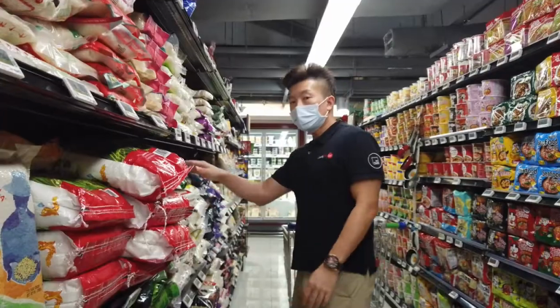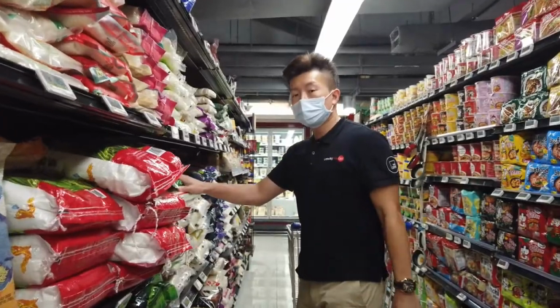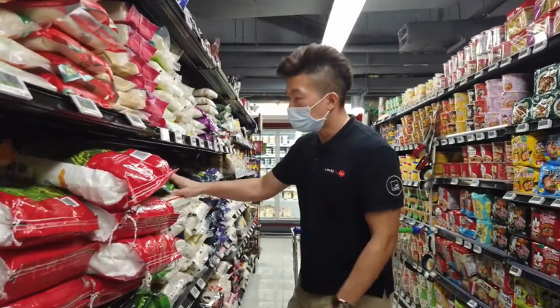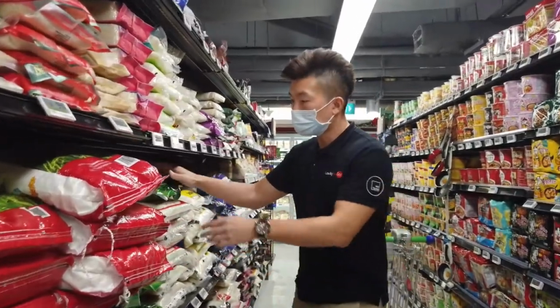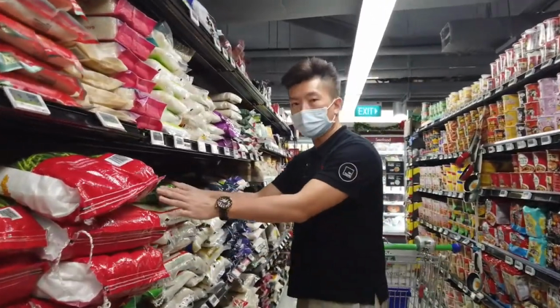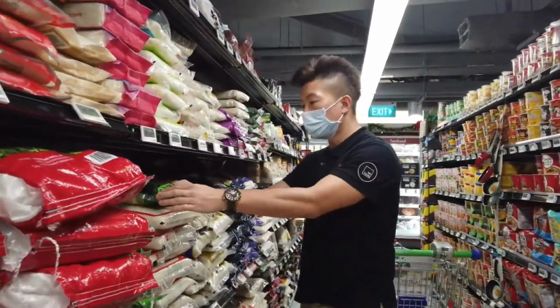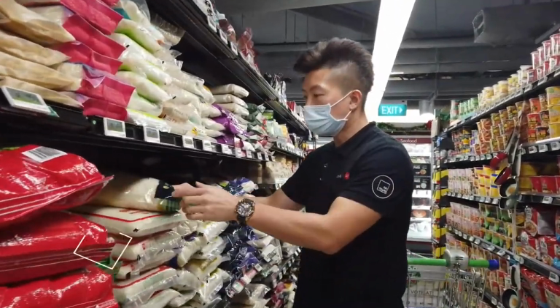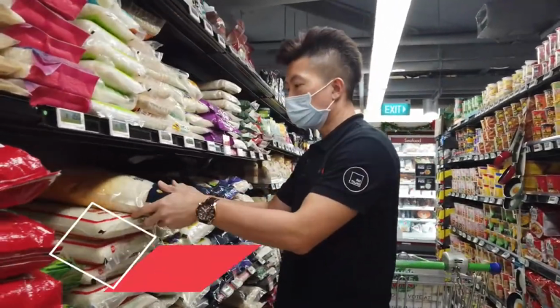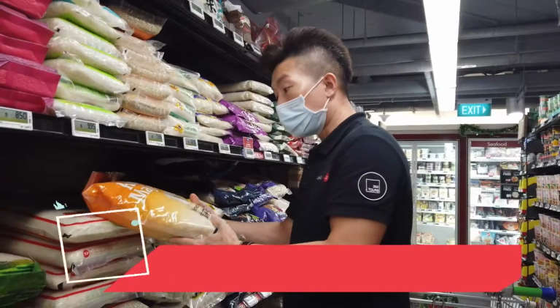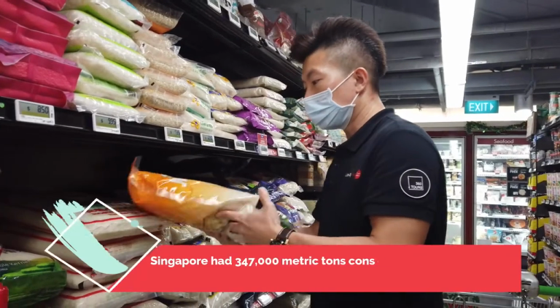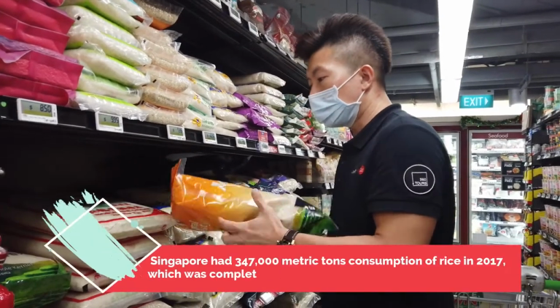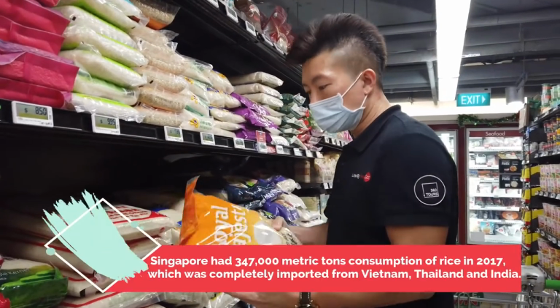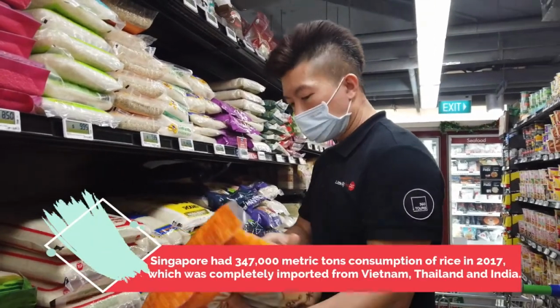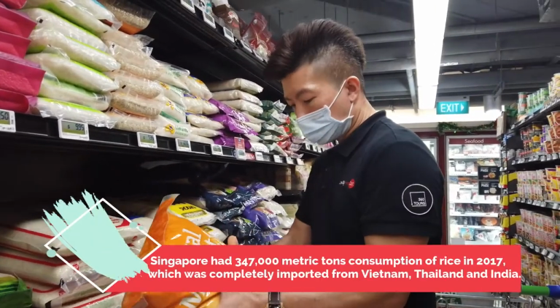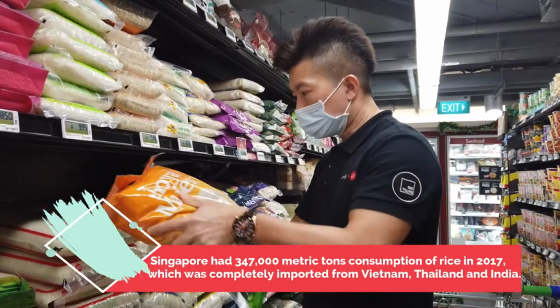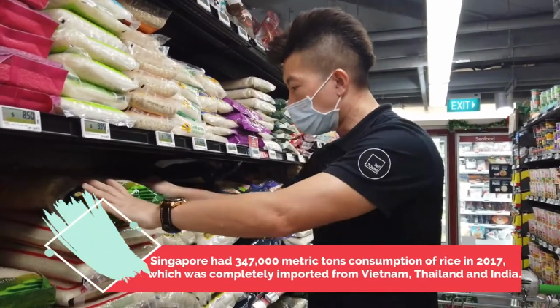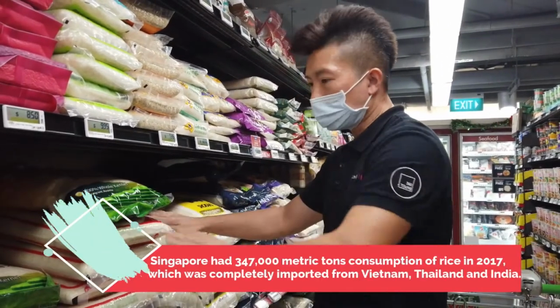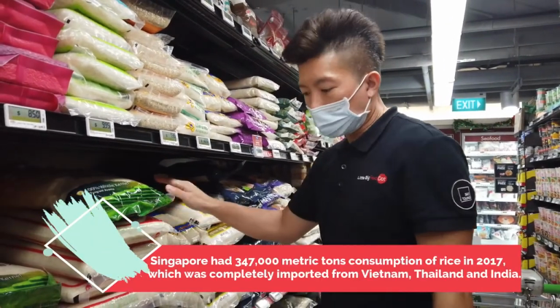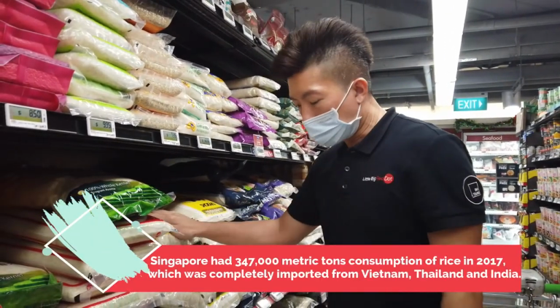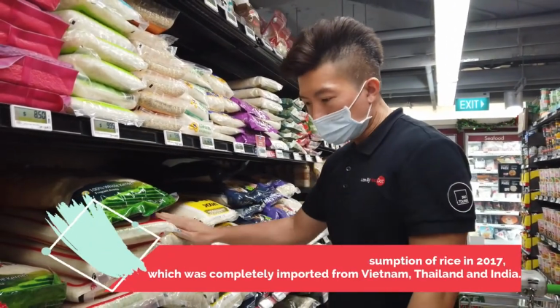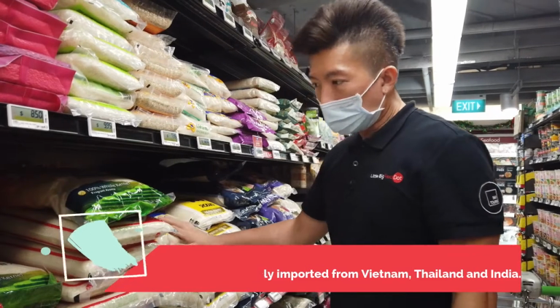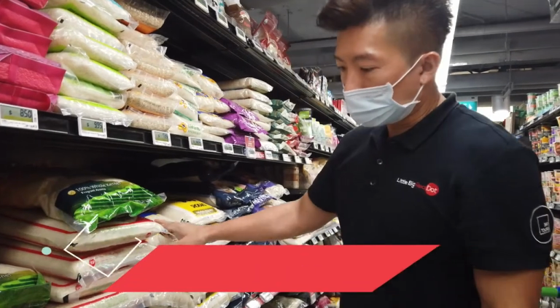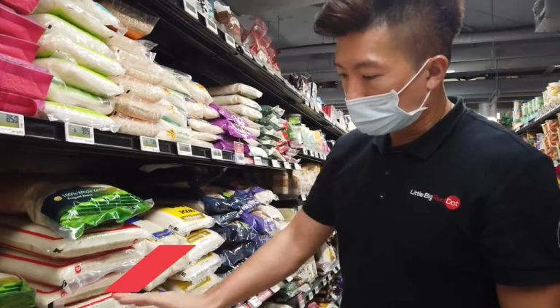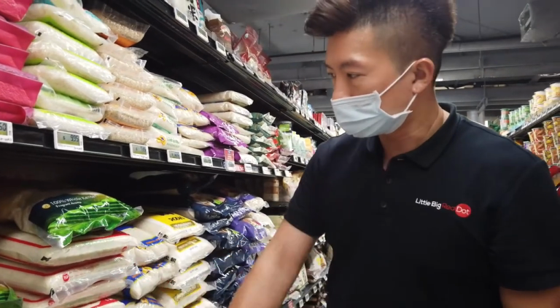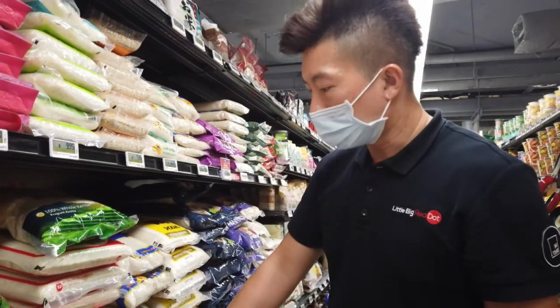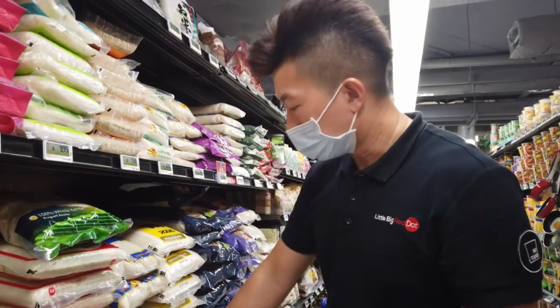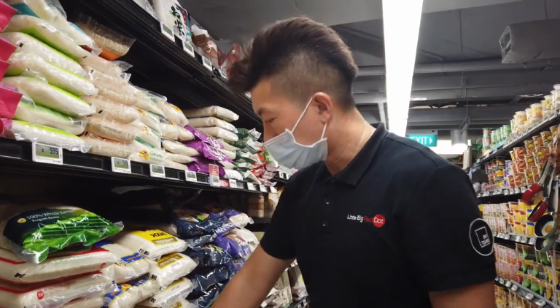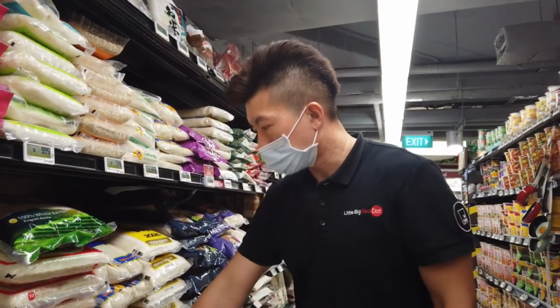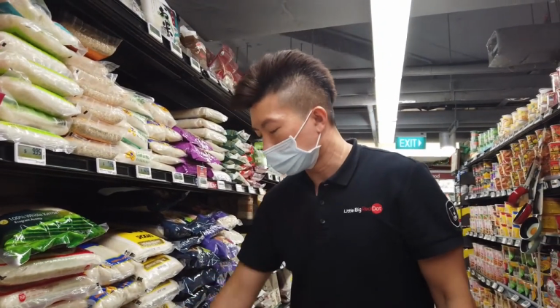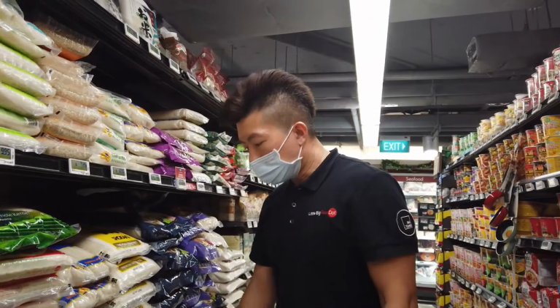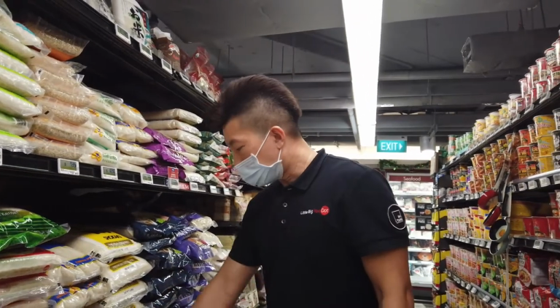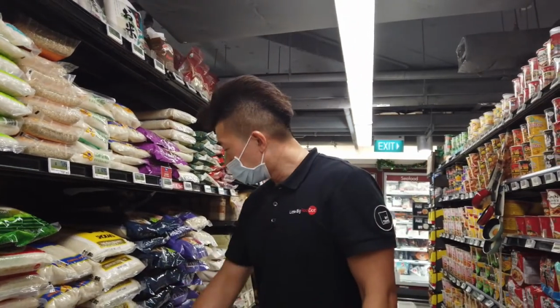Rice is a common staple in Singapore — most of us have rice on a daily basis. Rice is packed in 5-kilogram packets and can range from about $7 or $8 up to as high as $17.50.